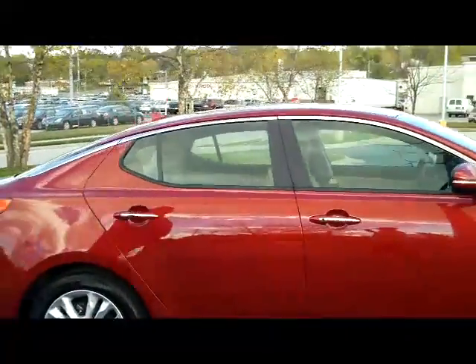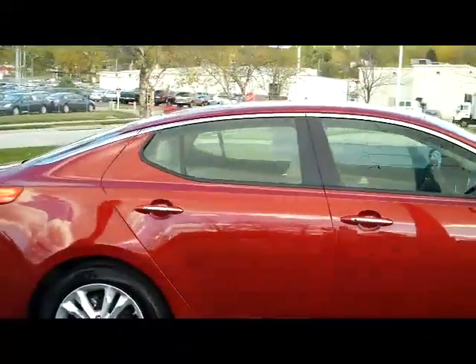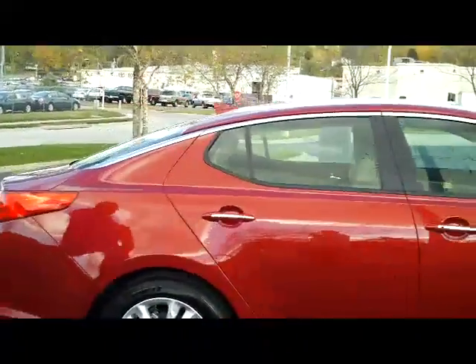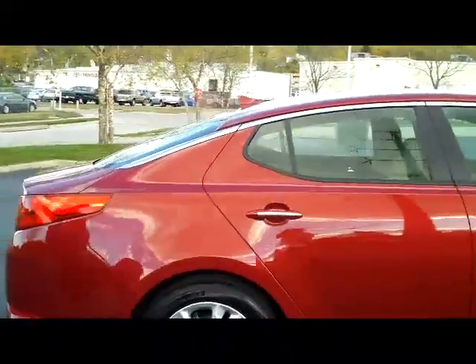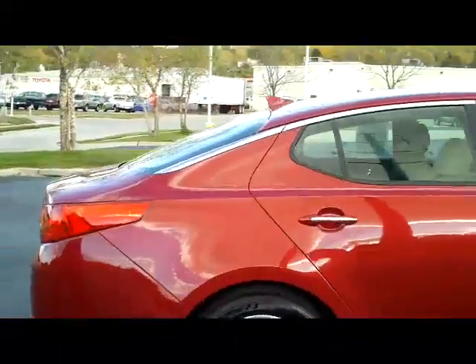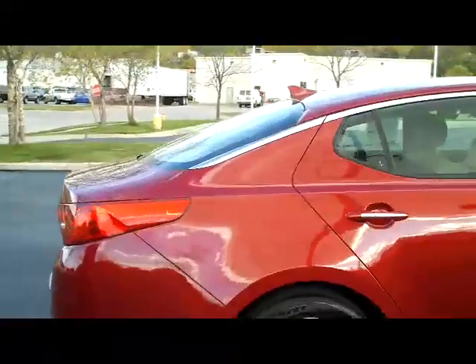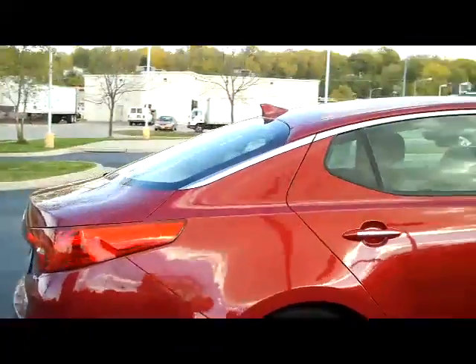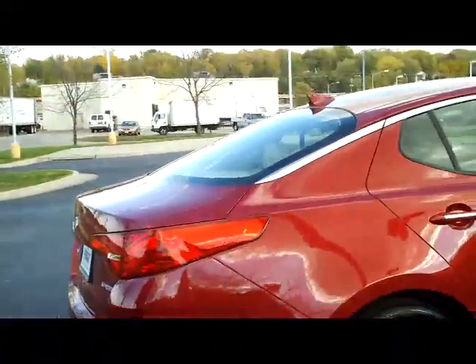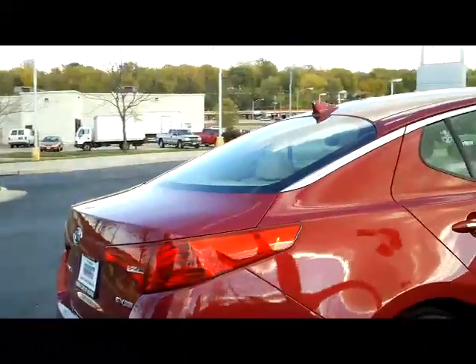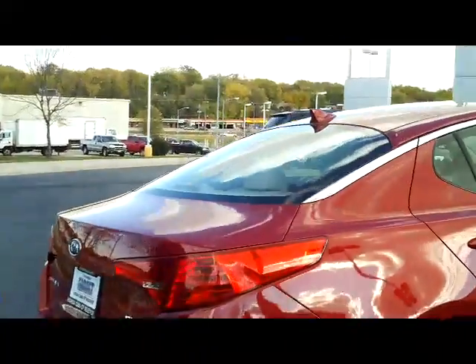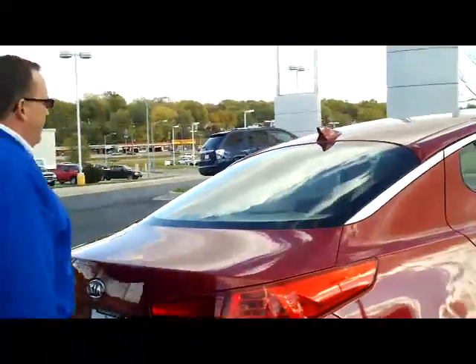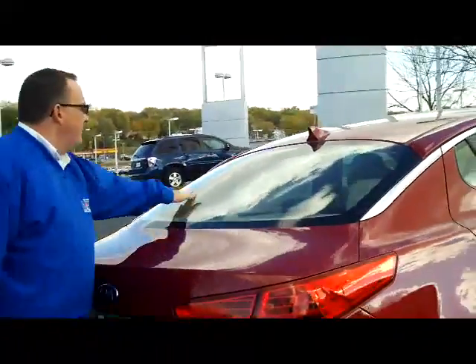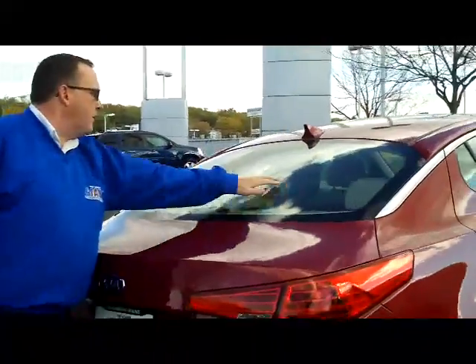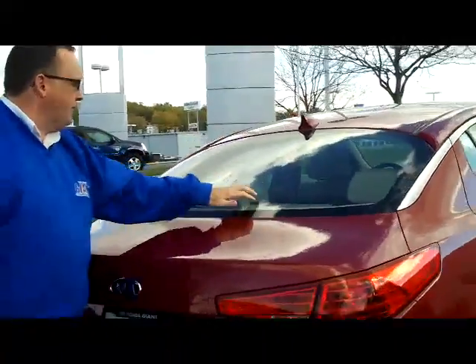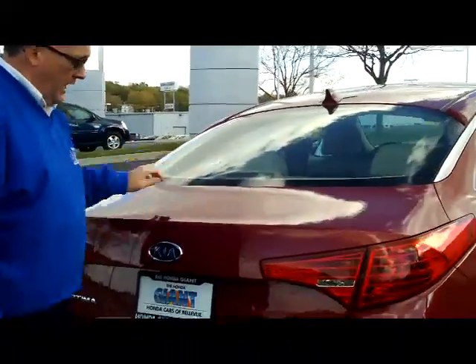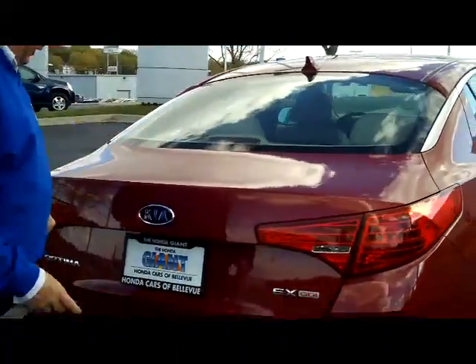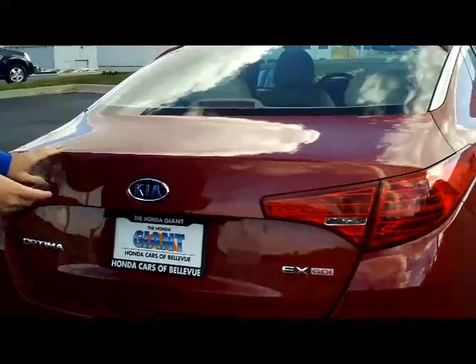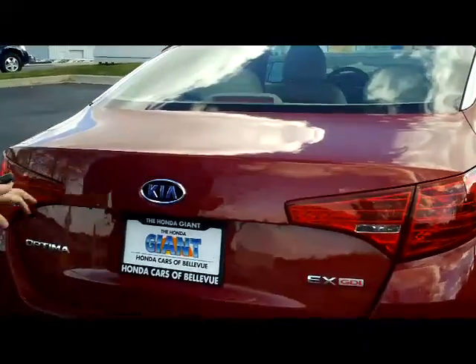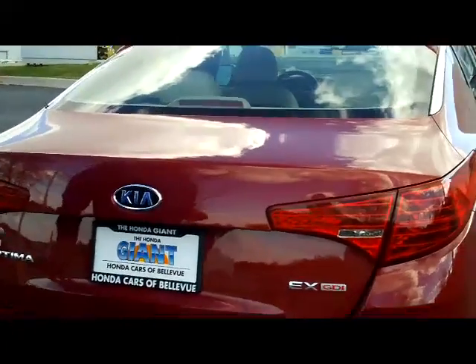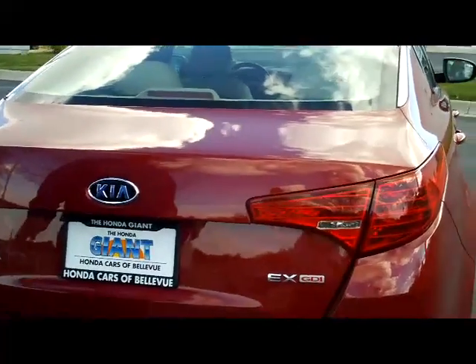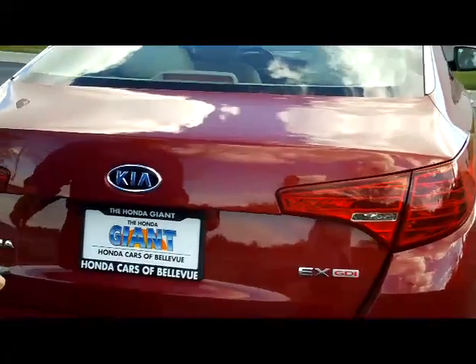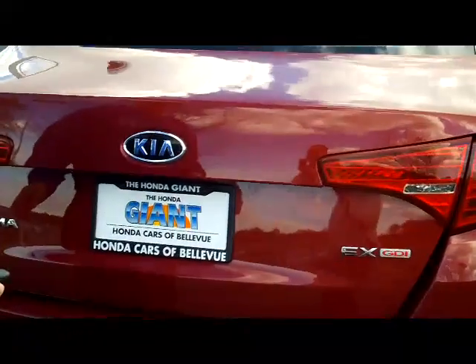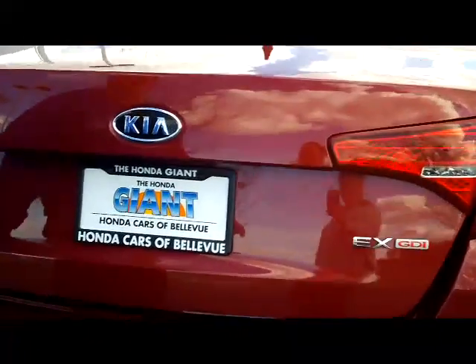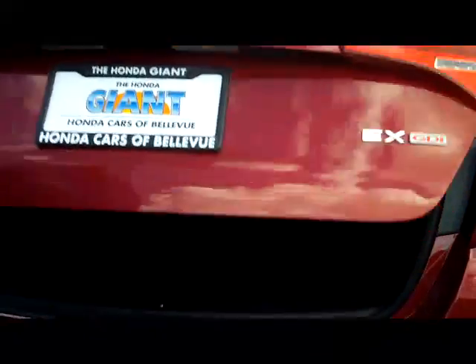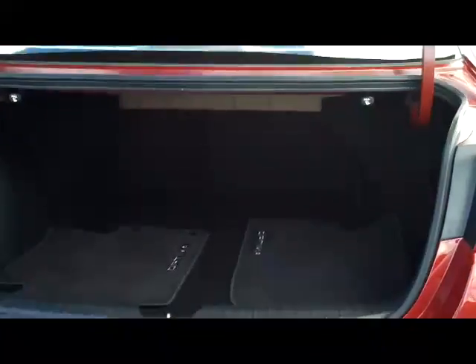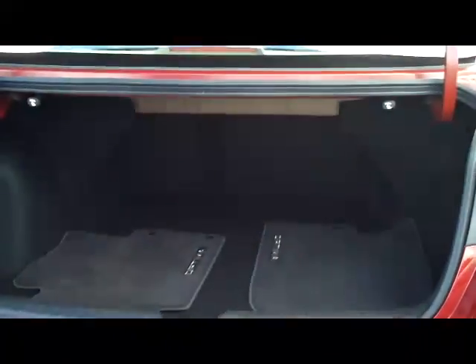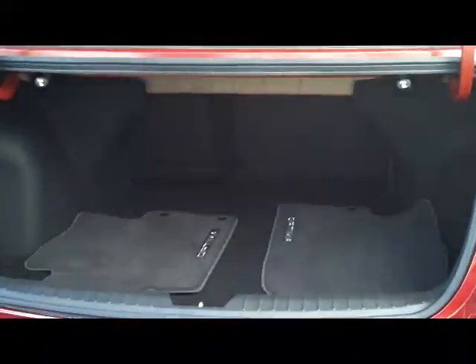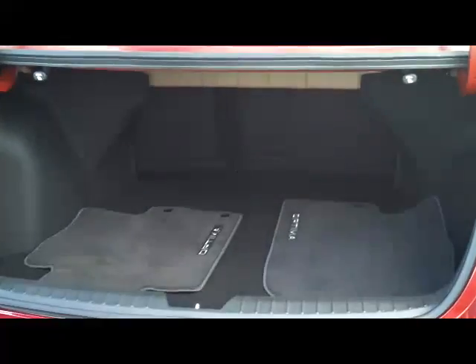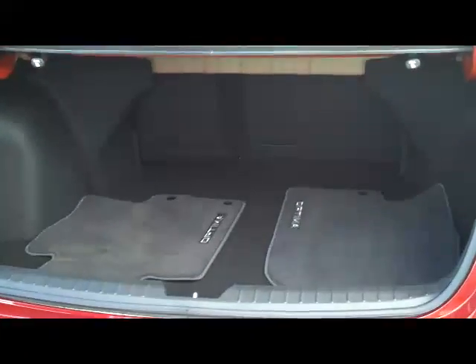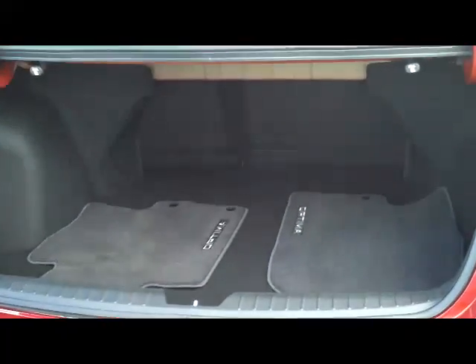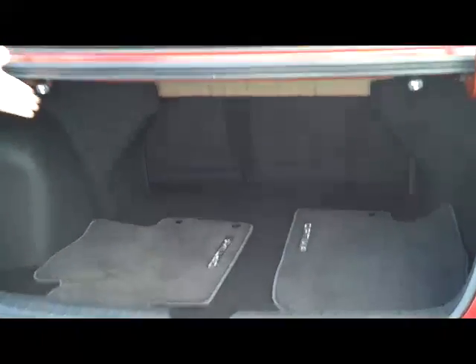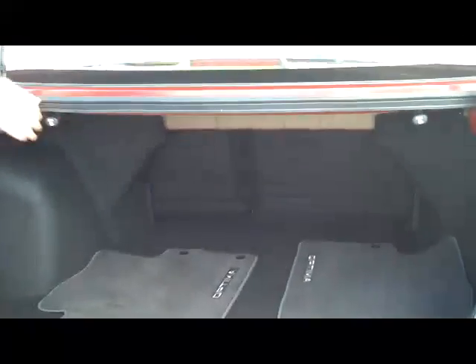You do have the remainder of the factory warranty, 5-year 60,000 miles. You have your rear window defrost and high mount brake light. Remote access to the trunk, lots of rear window trunk space, and pull down seats if you need the additional space.